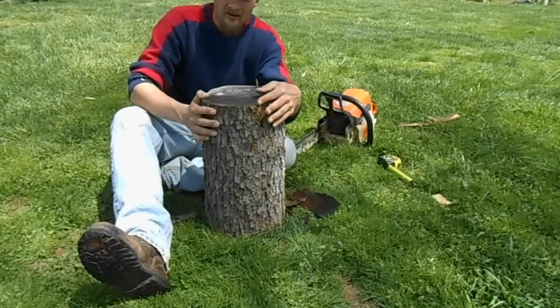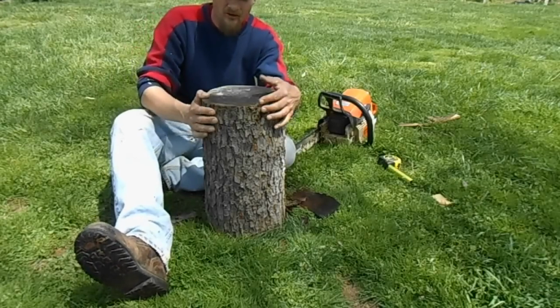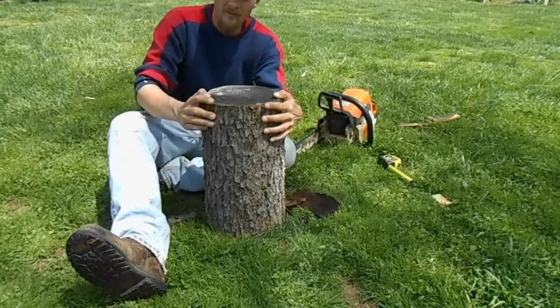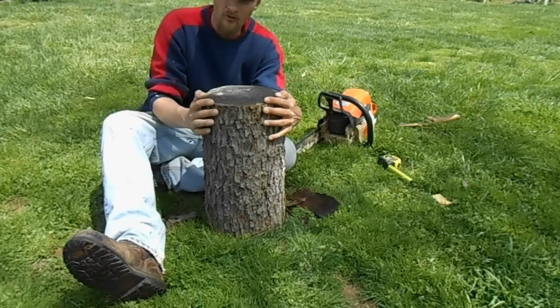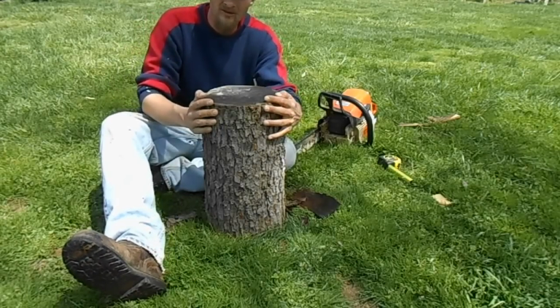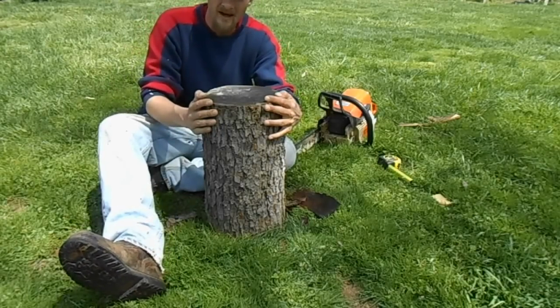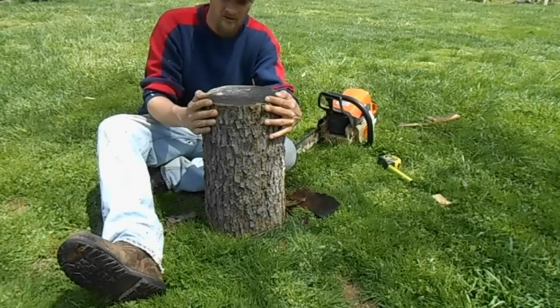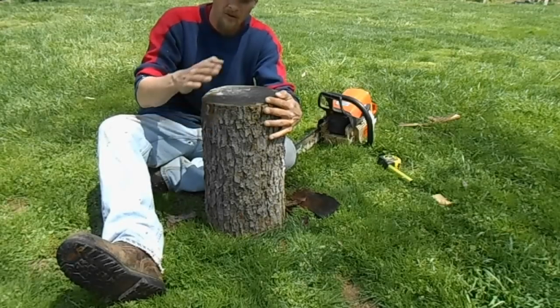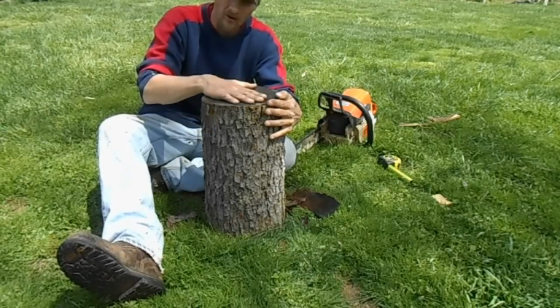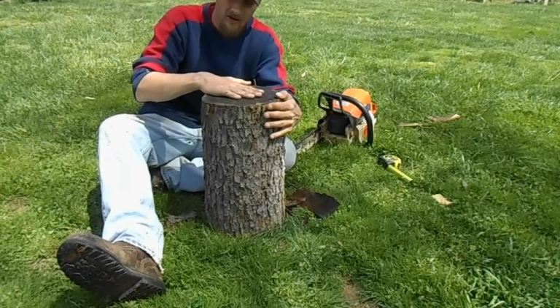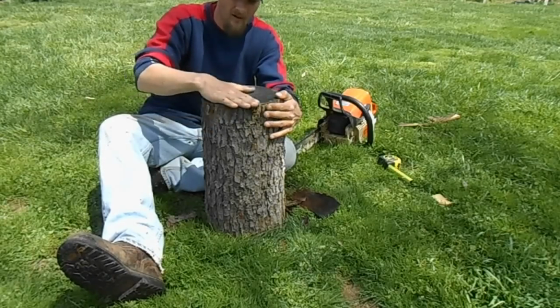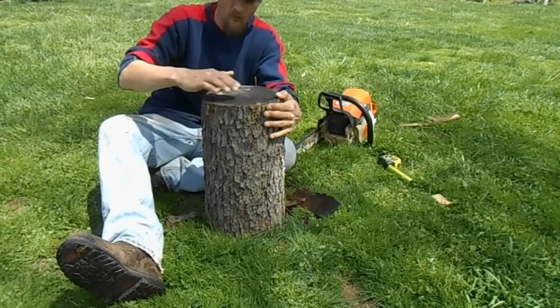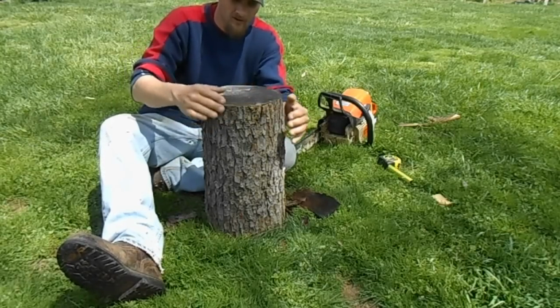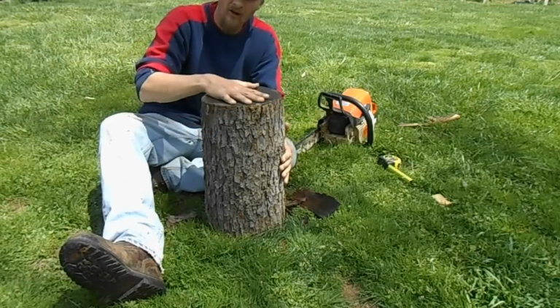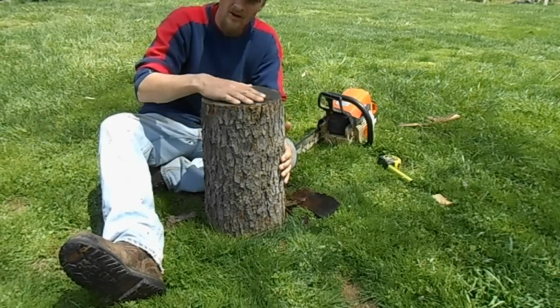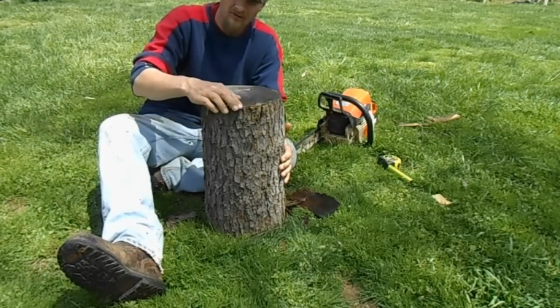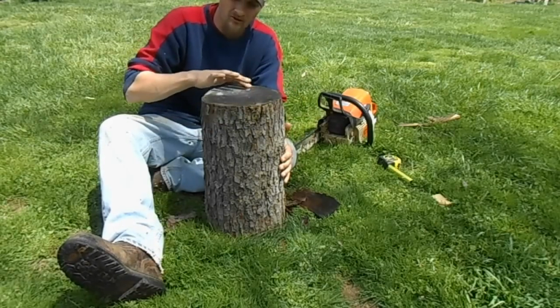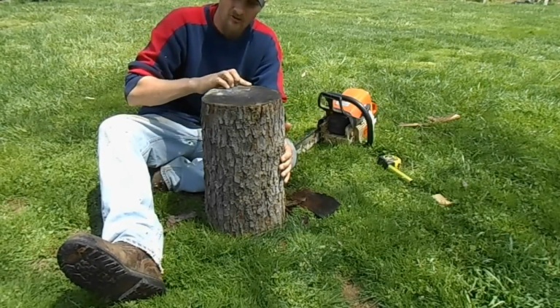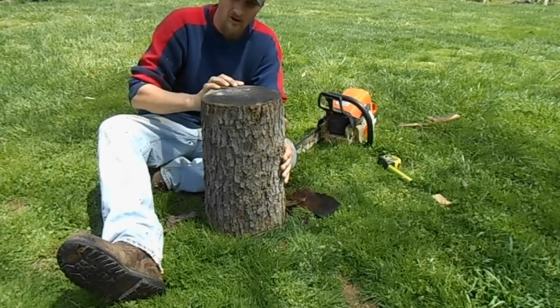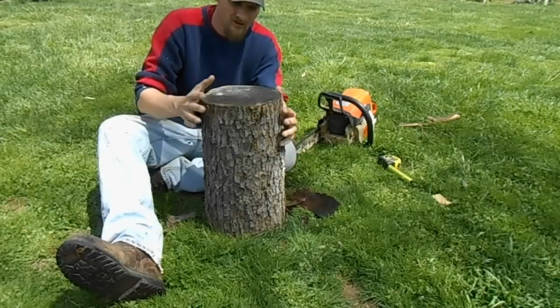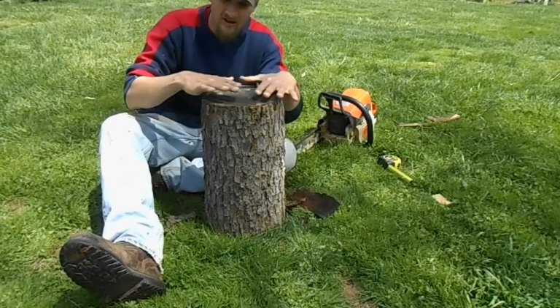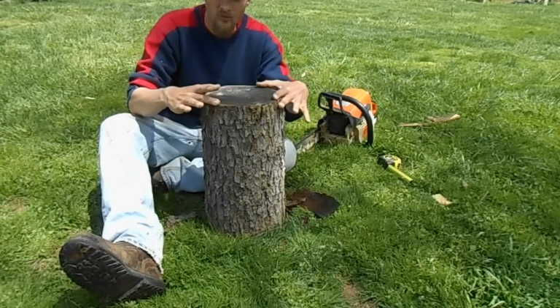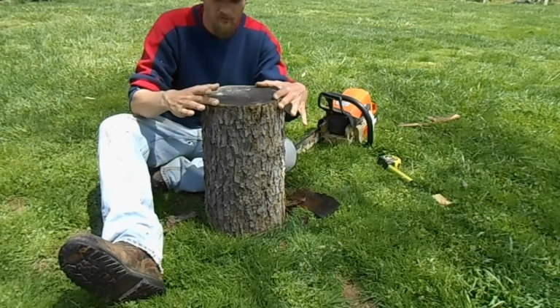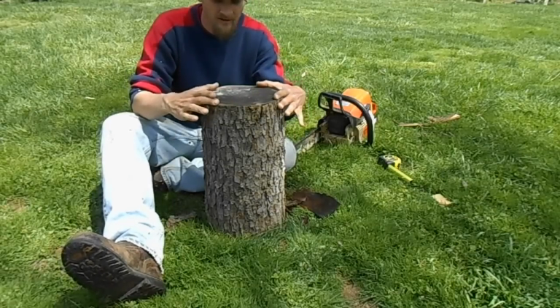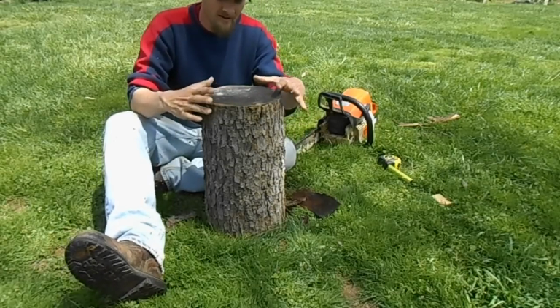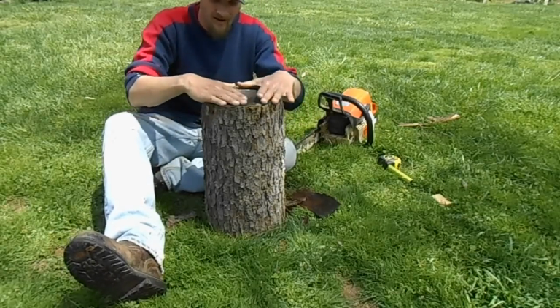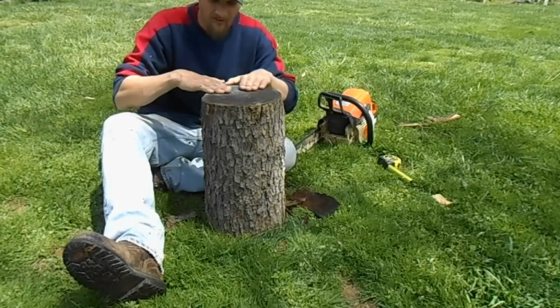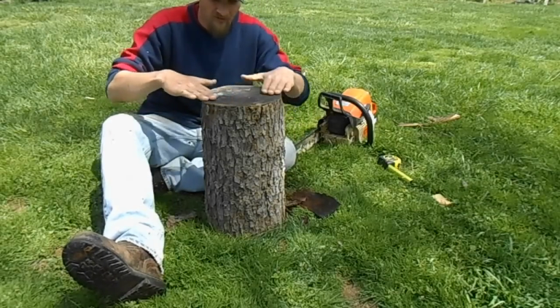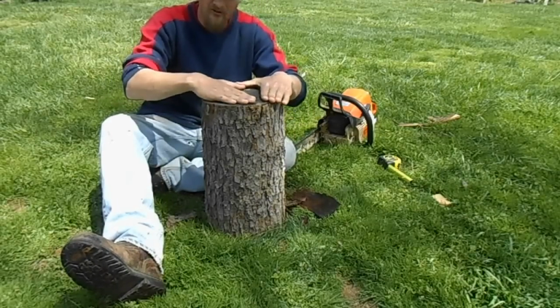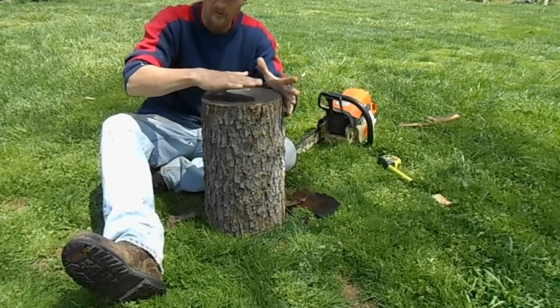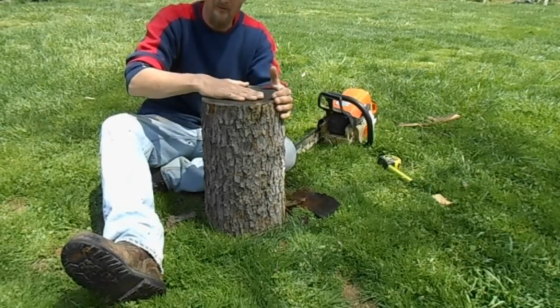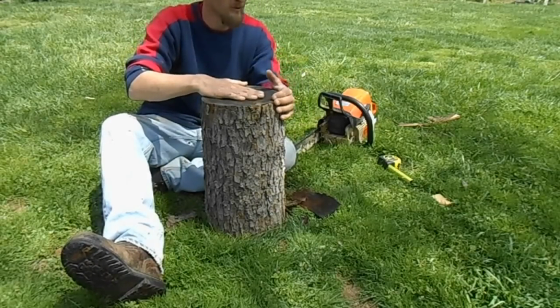Today I'm going to show you how to make an orchard mason bee house. I'm going to start with a block of wood or a log that's nine and a half inches across. Any size would work fine. I like this as a nice uniform size for me to work with.